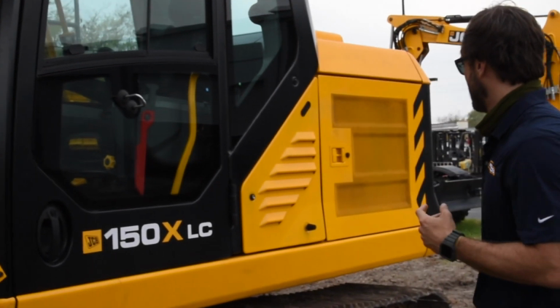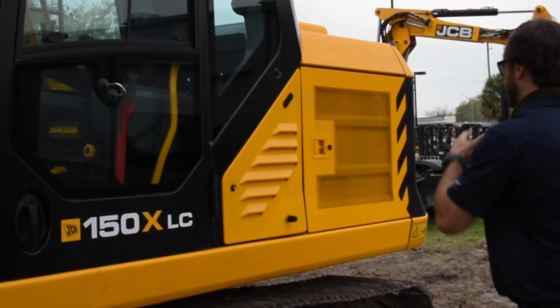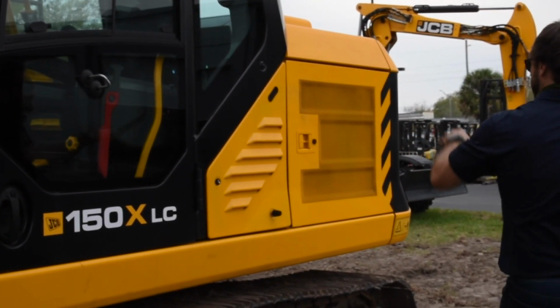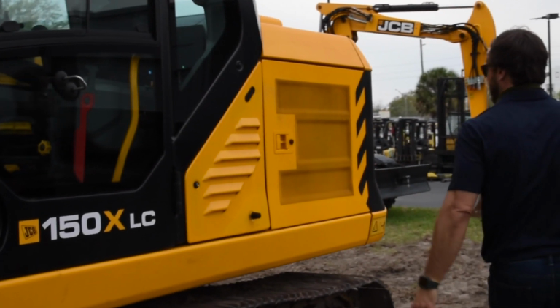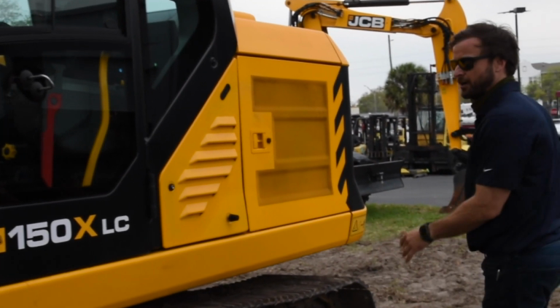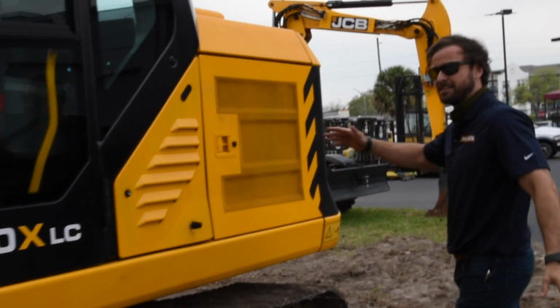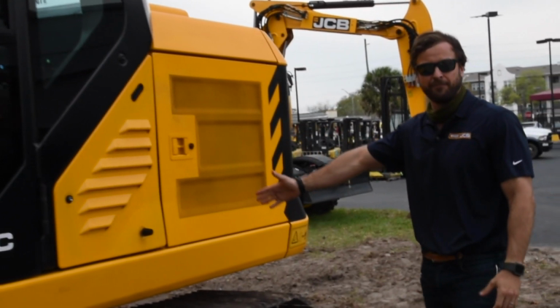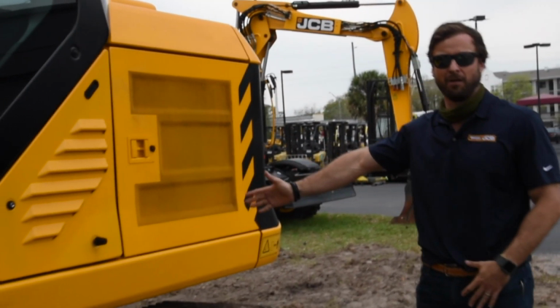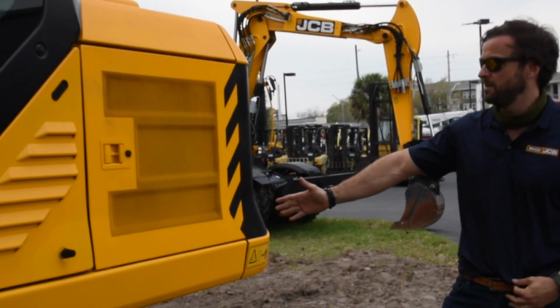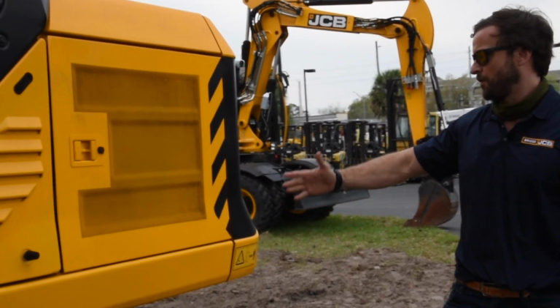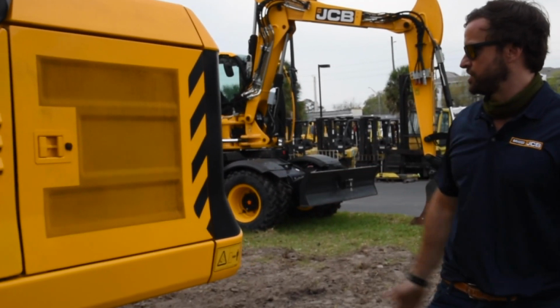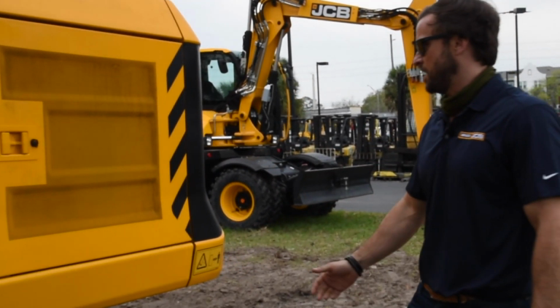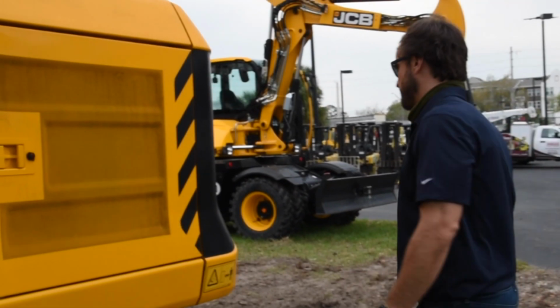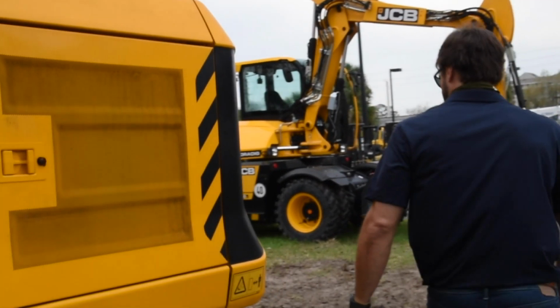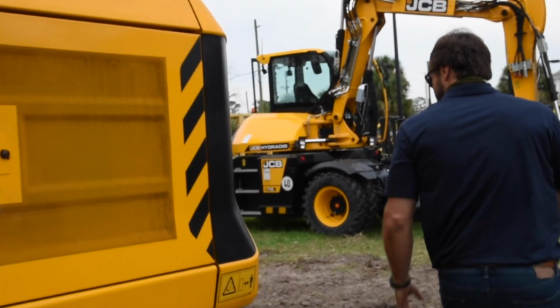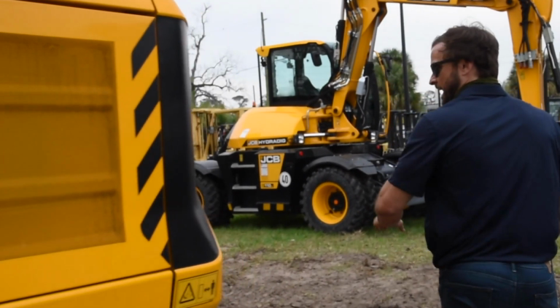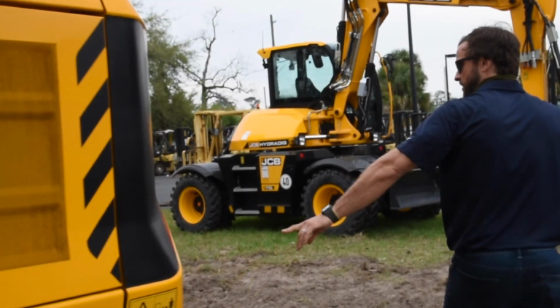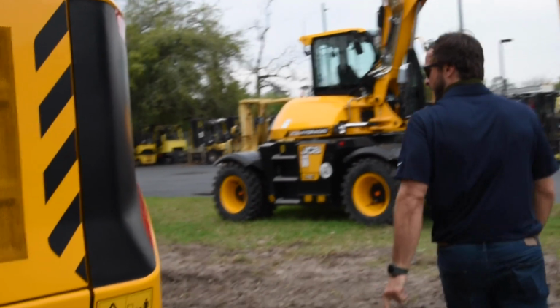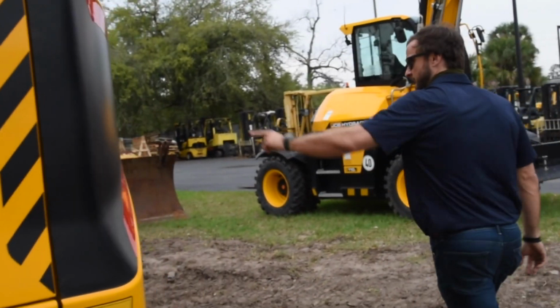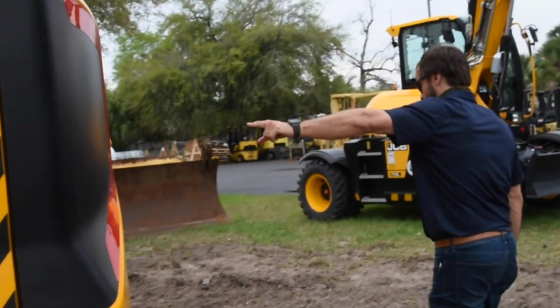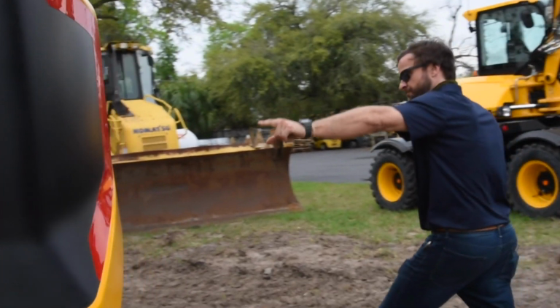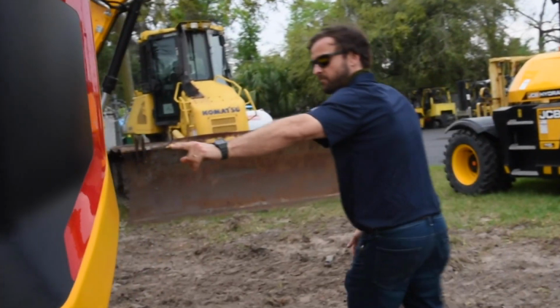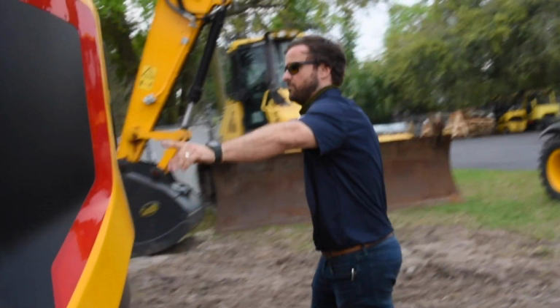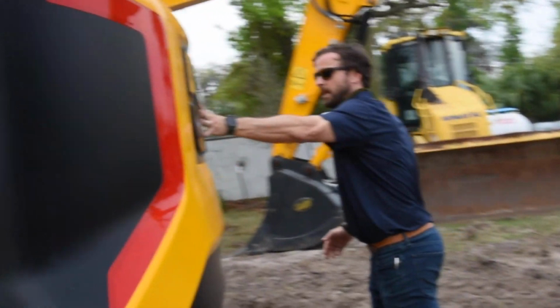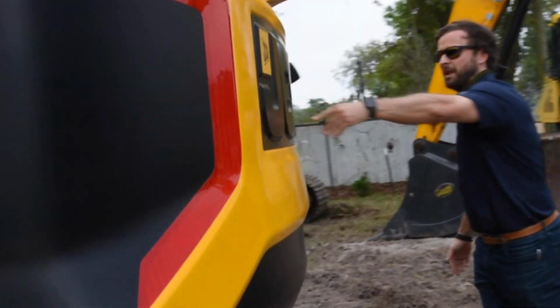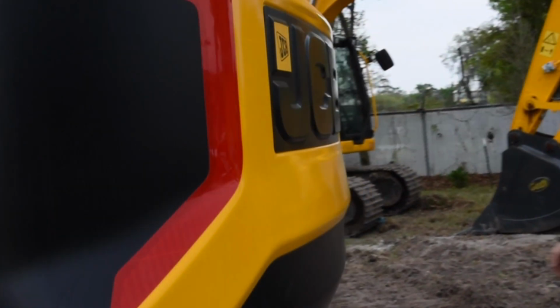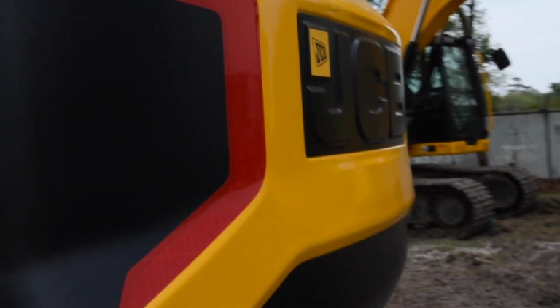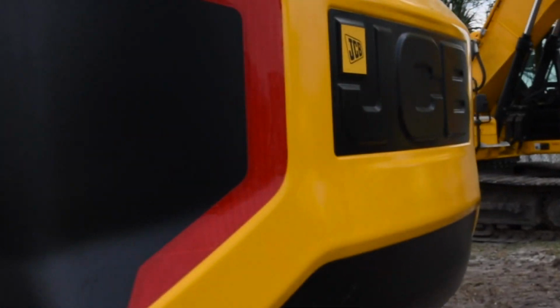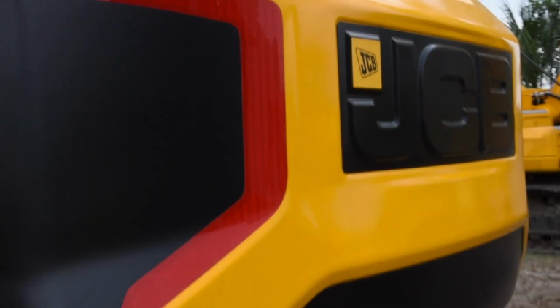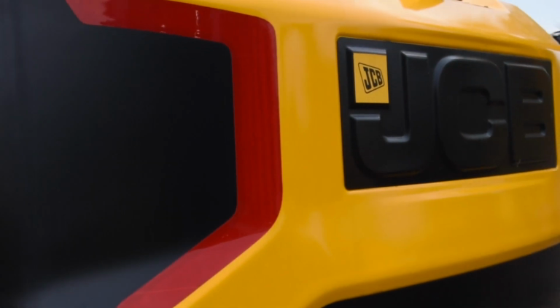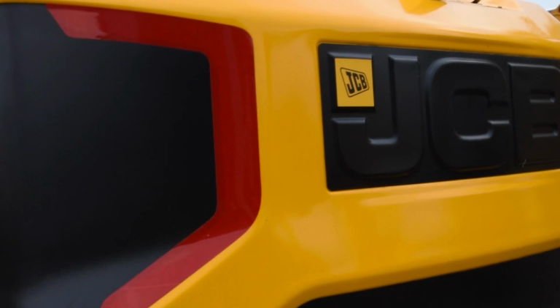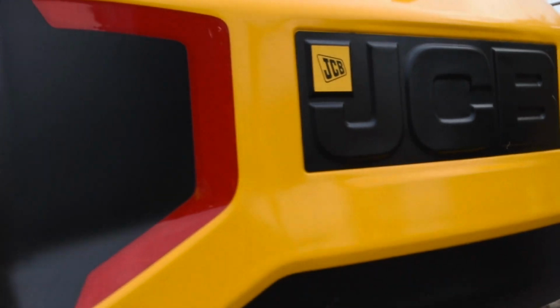As you can see, we got the side panels right here. You can access everything from ground level as far as doing service on them. It's got the X frame on the back. This one has the JCB logo in black — some of them have it in white, but I personally prefer the black one.